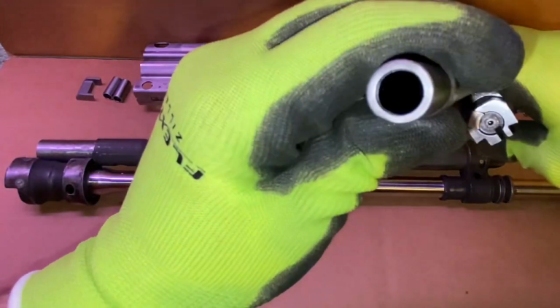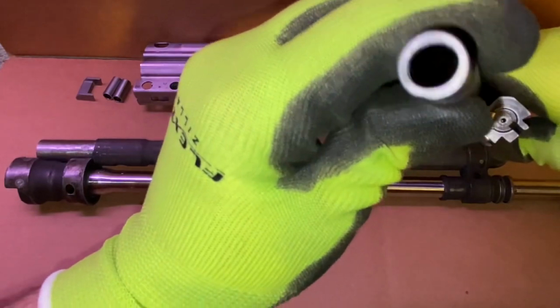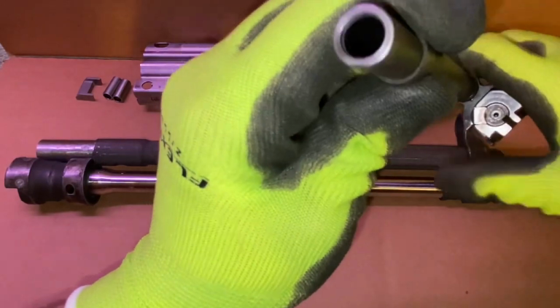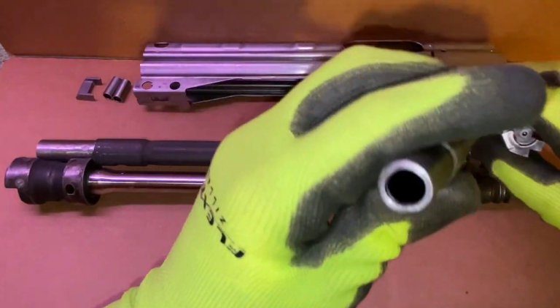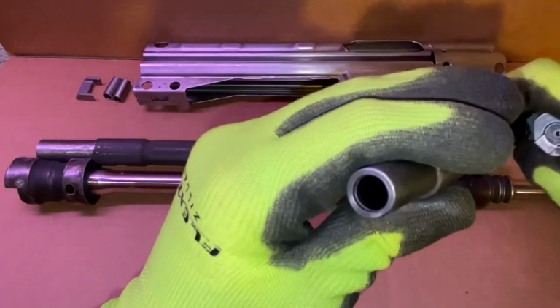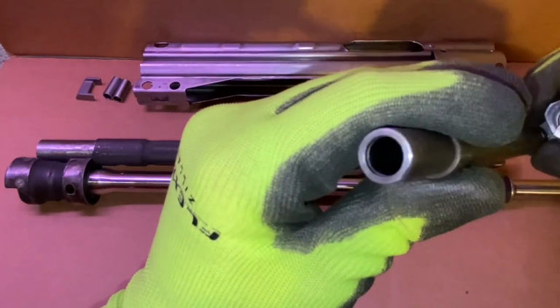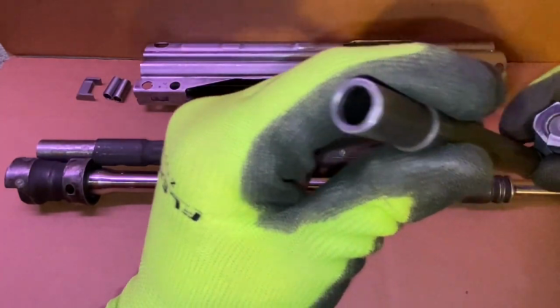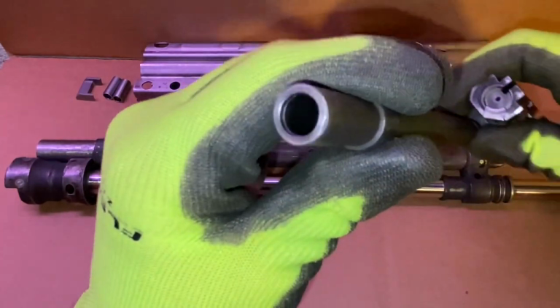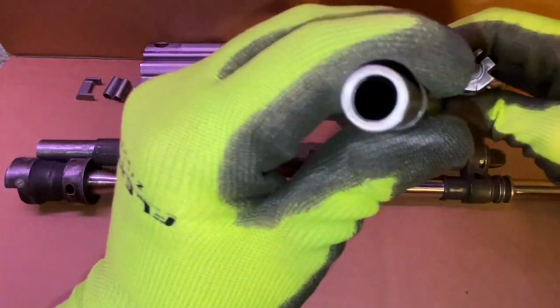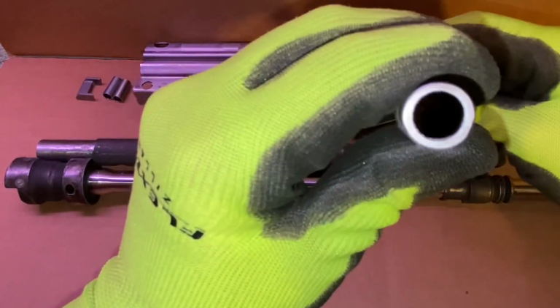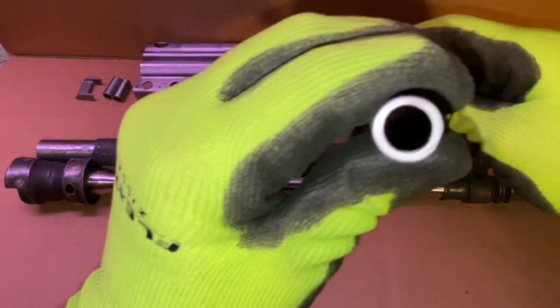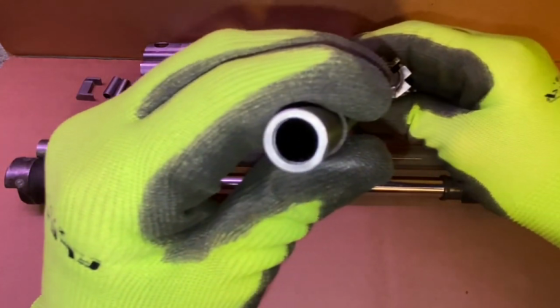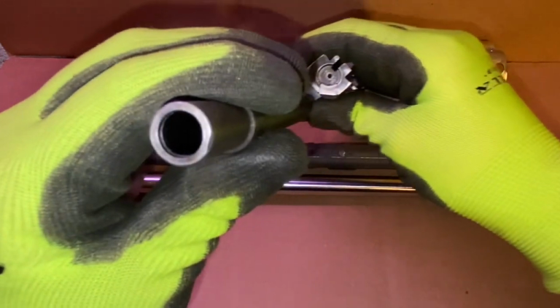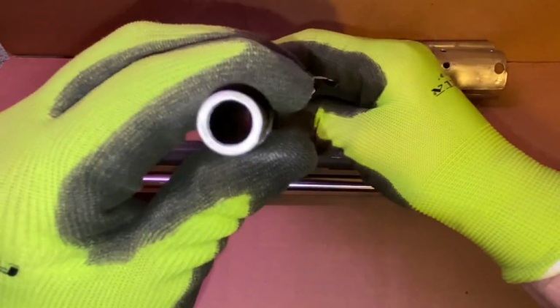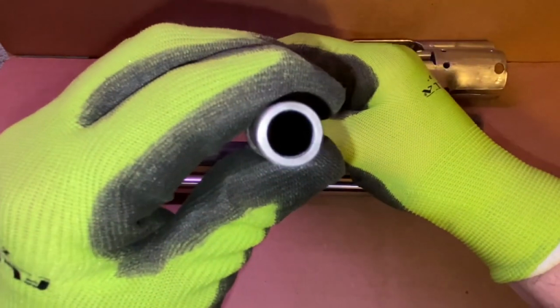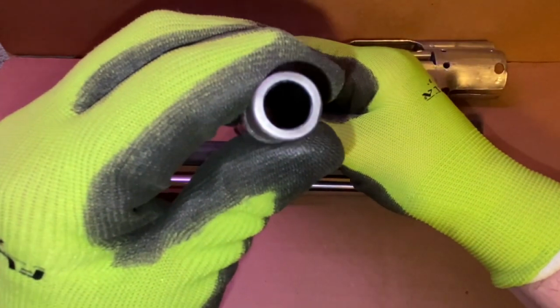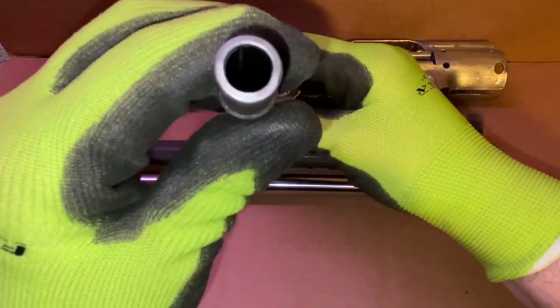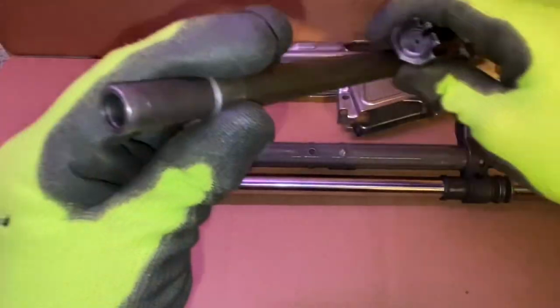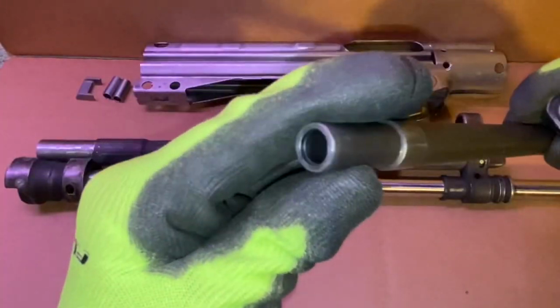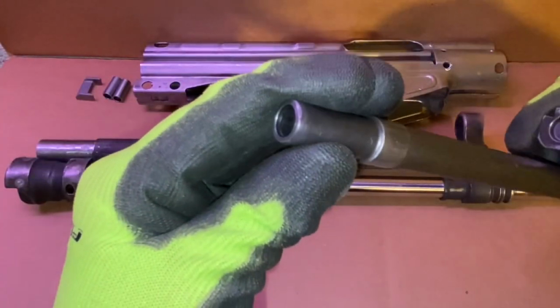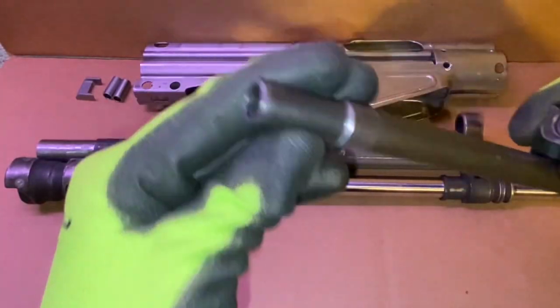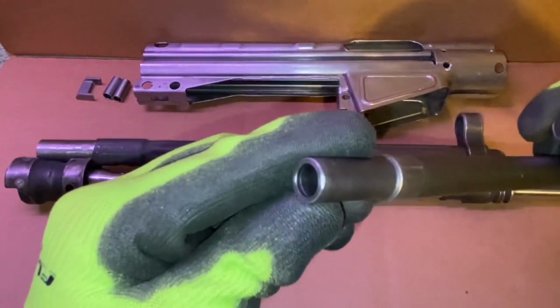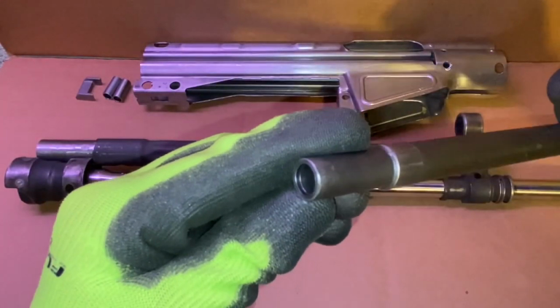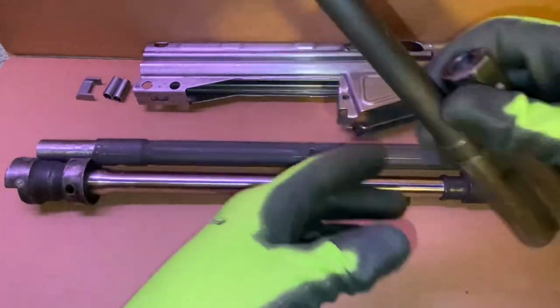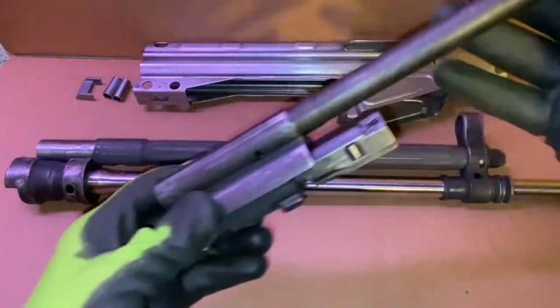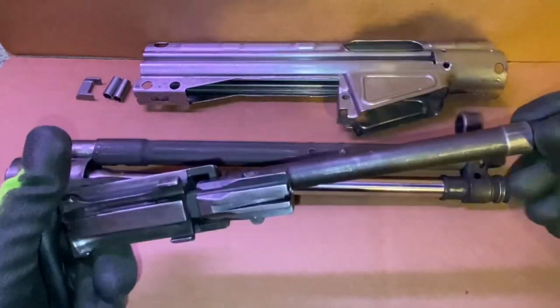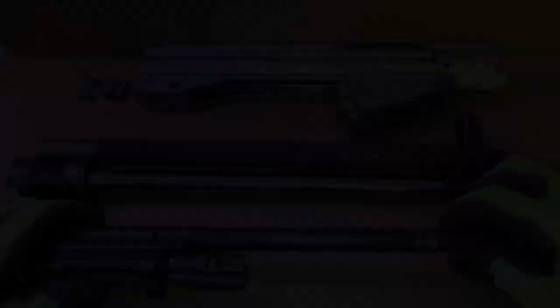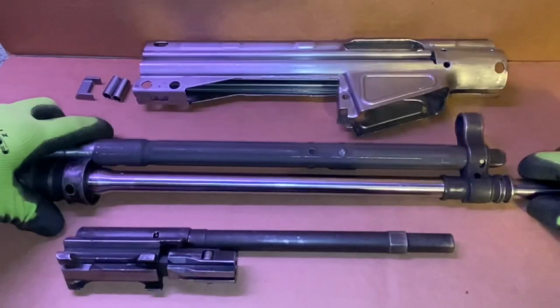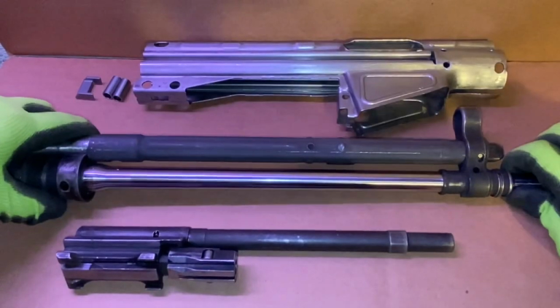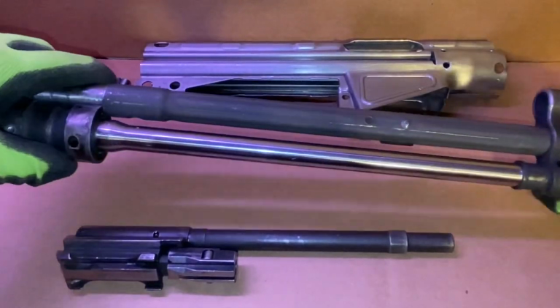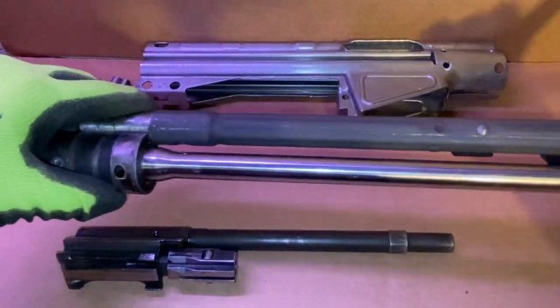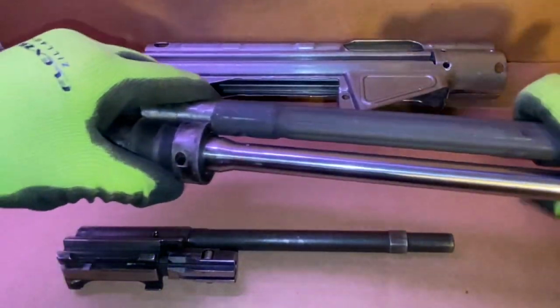First and foremost, this bolt carrier group. If you recall, I had some grind marks from the seller I bought it from. I had a subscriber send me in some measurements of their new old stock carrier. I cleaned up mine just a bit, and mine is within spec, so I'm not worried at all about that.